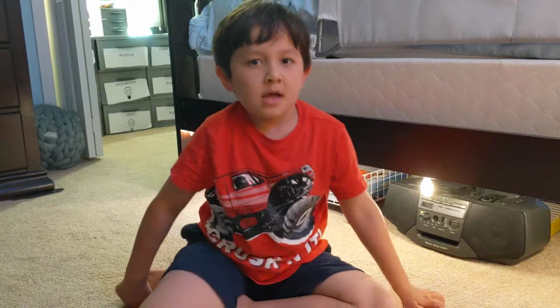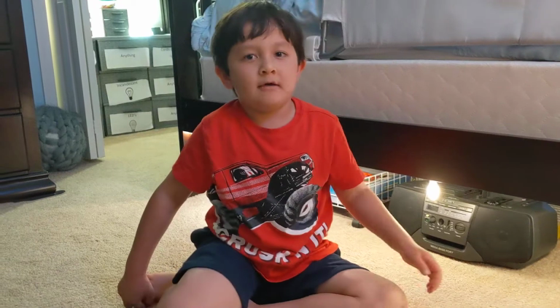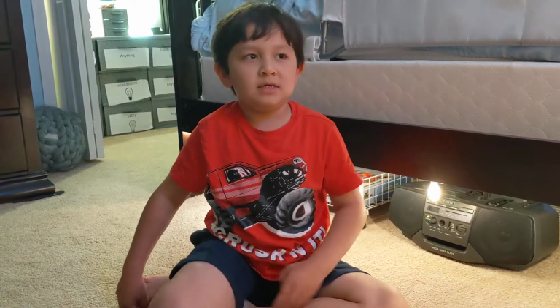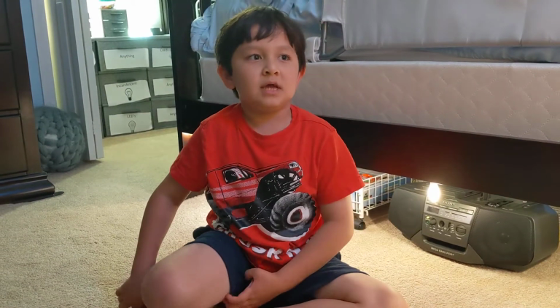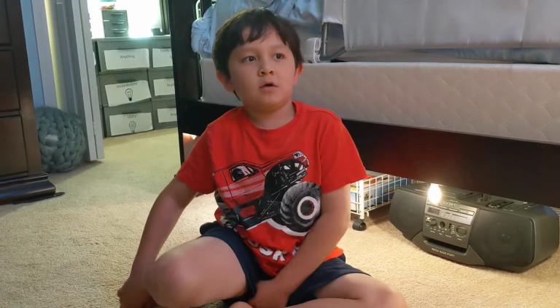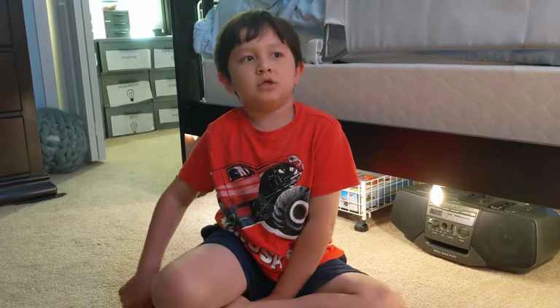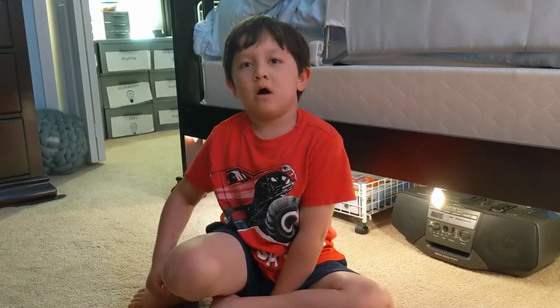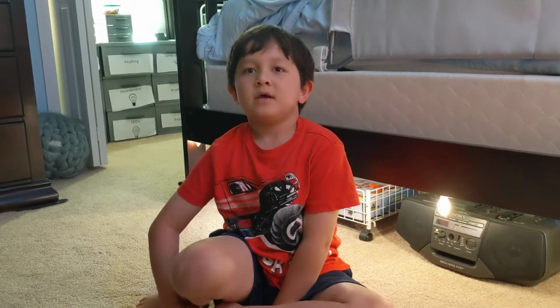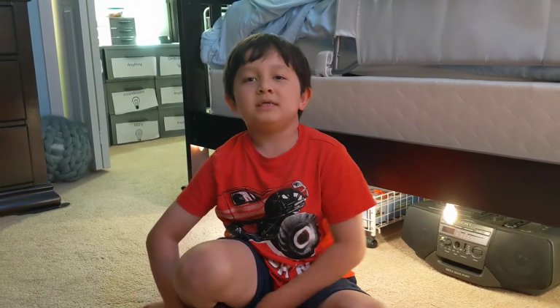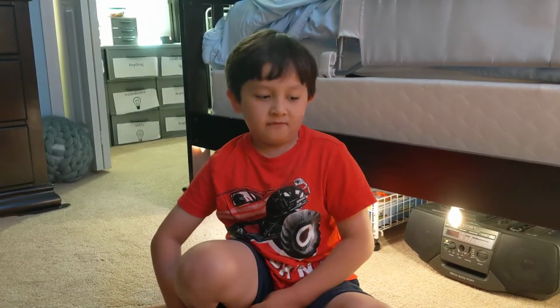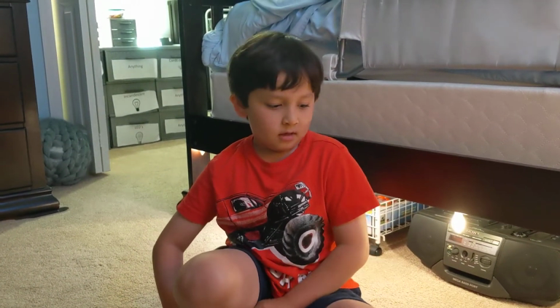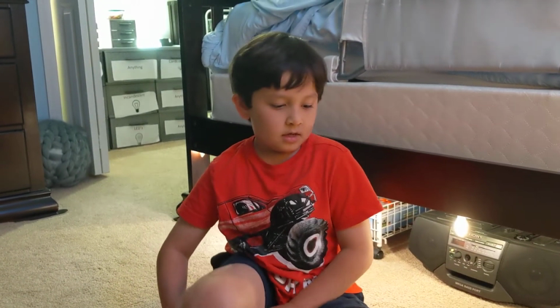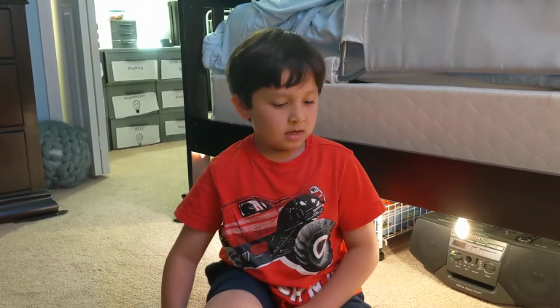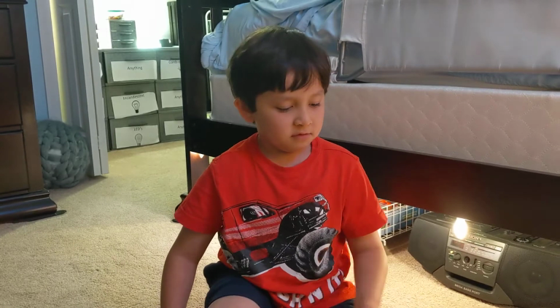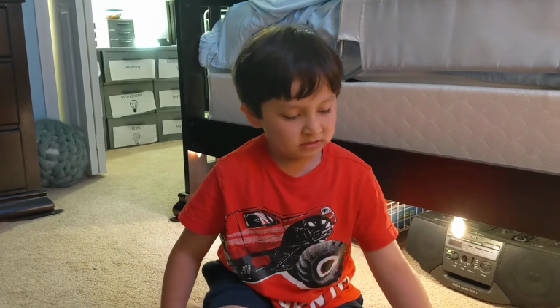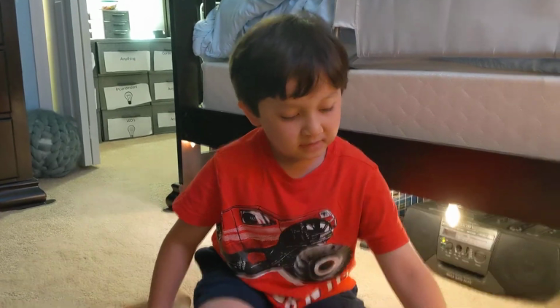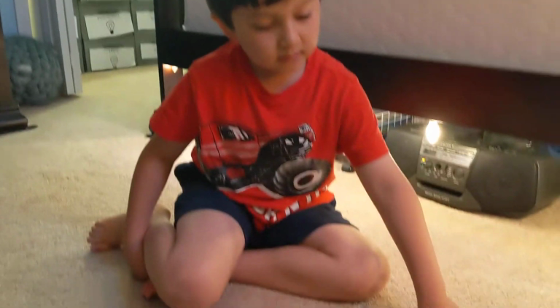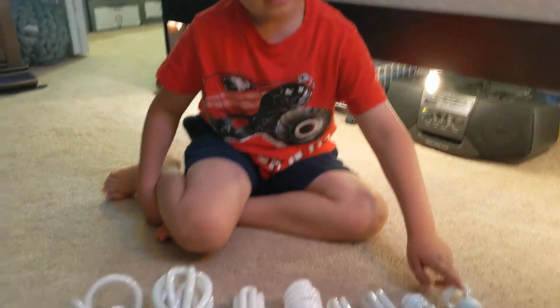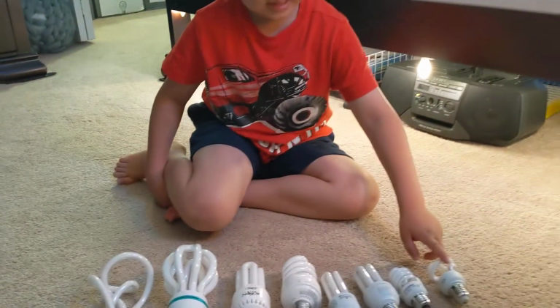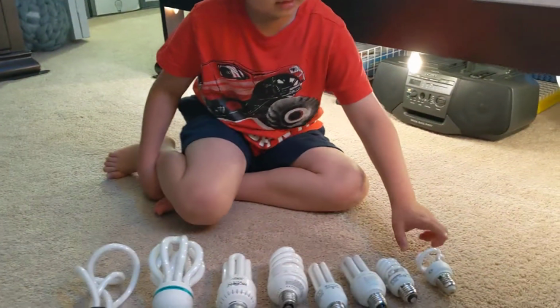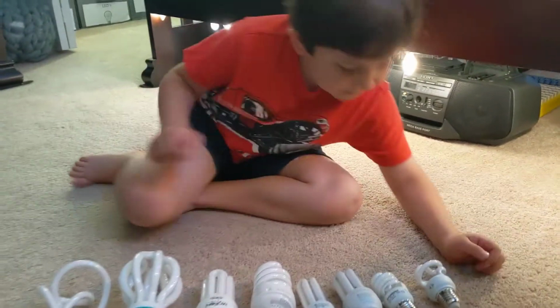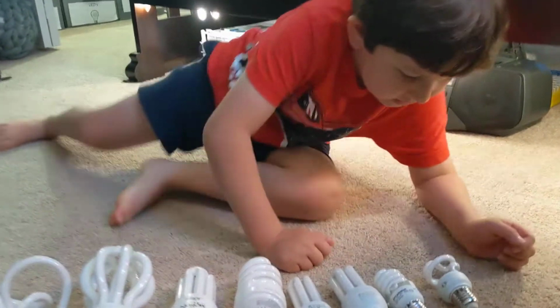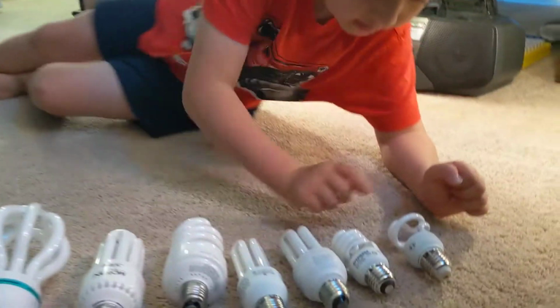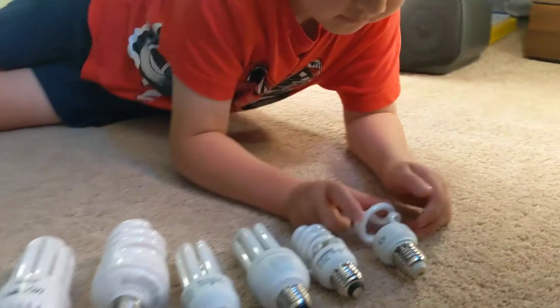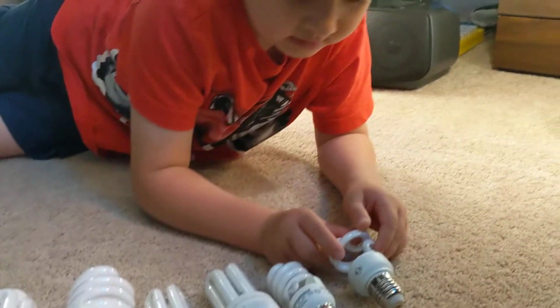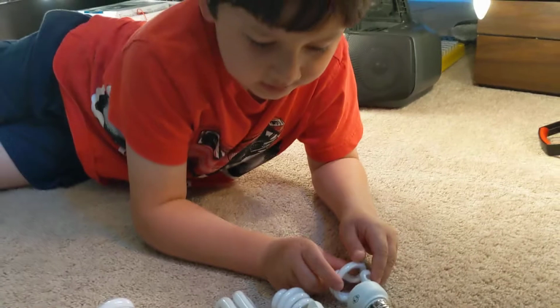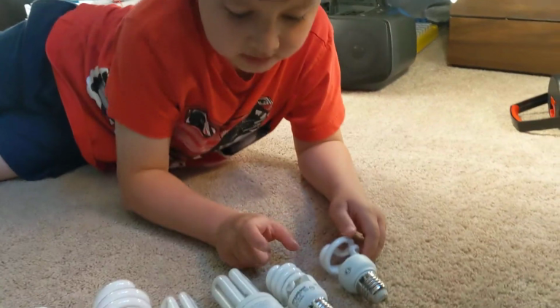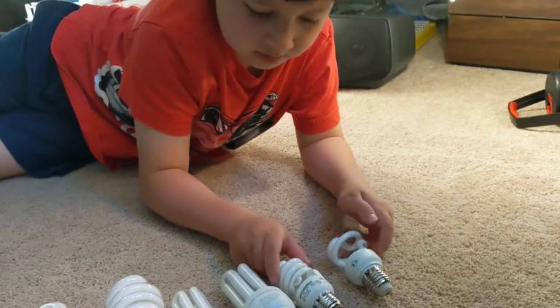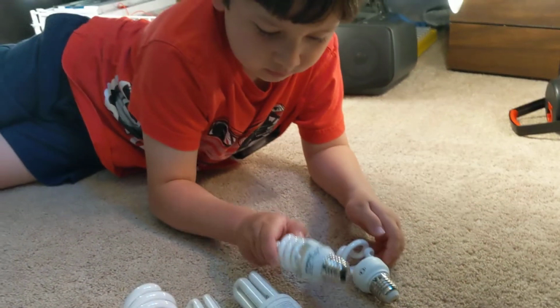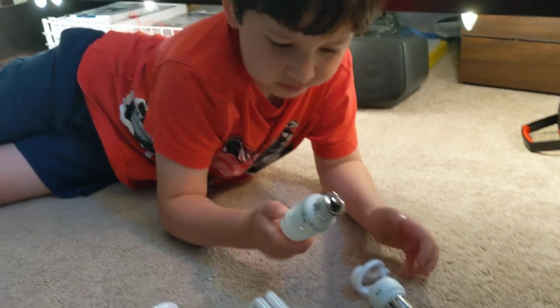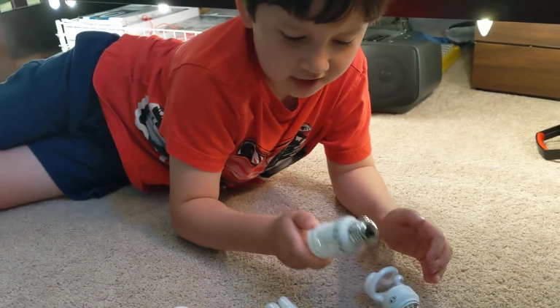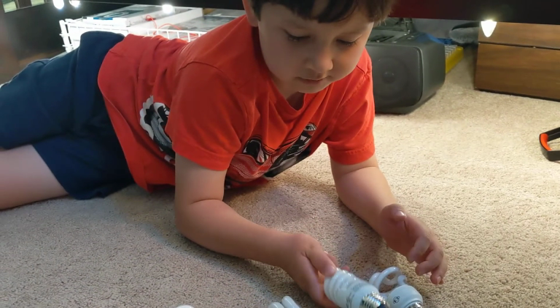Hello everybody, today we're going to show off a CFL and compare it to all these CFLs — the tiny stuff. First it's the tiny one, then you might see one of these in your house.